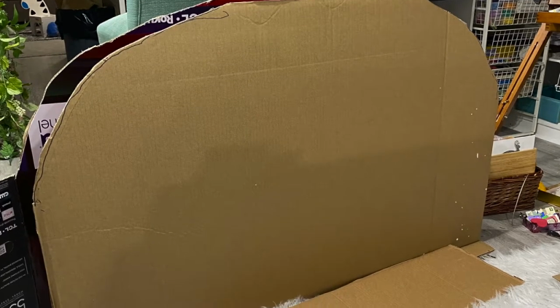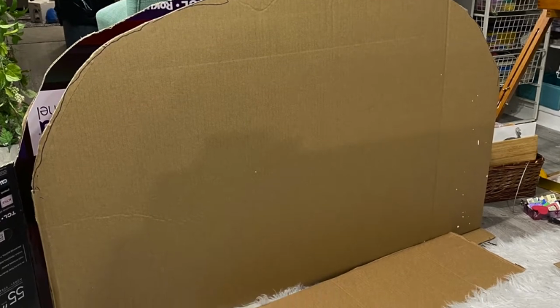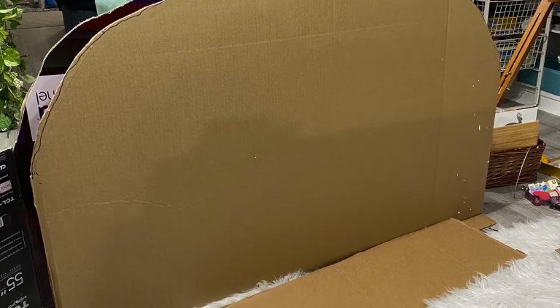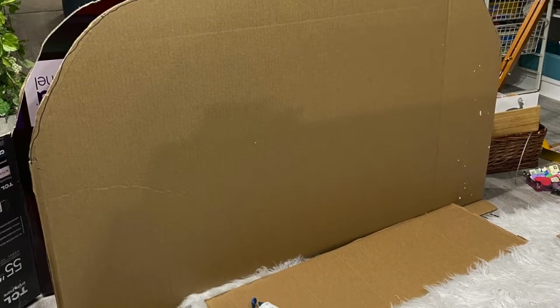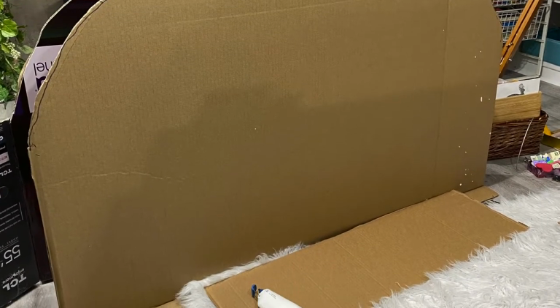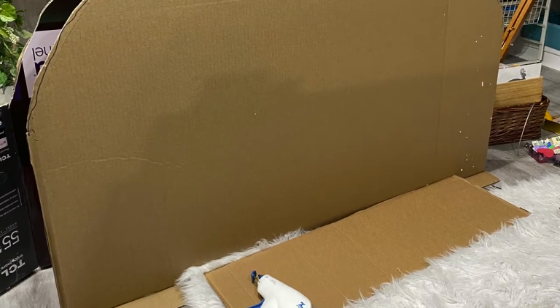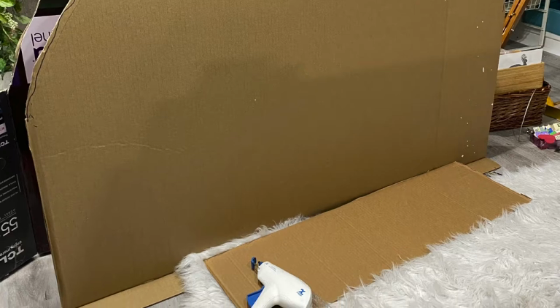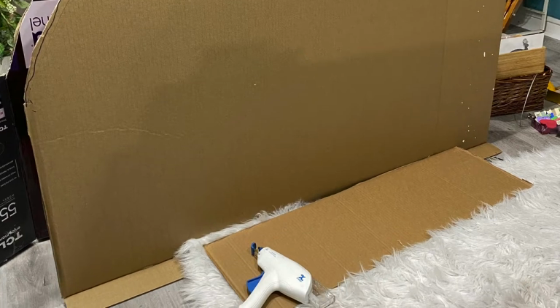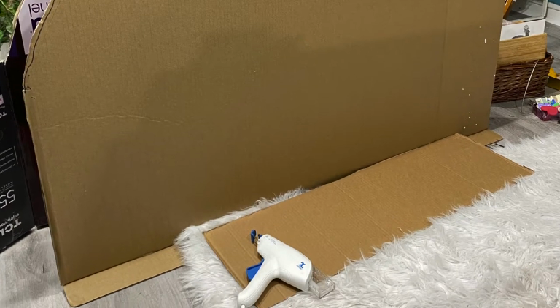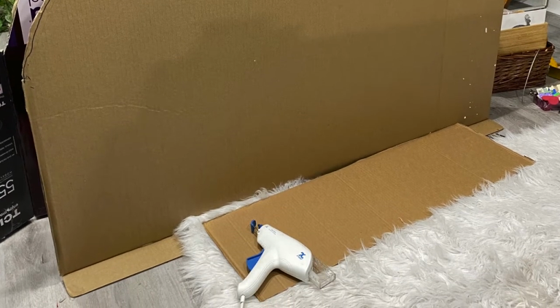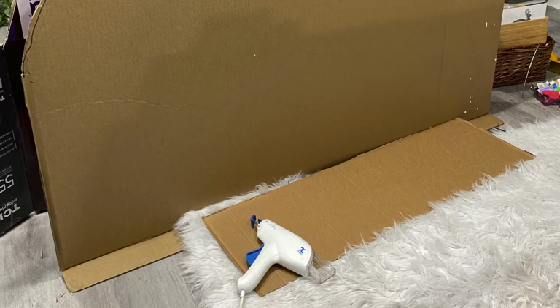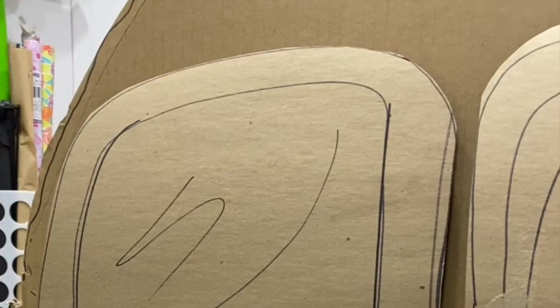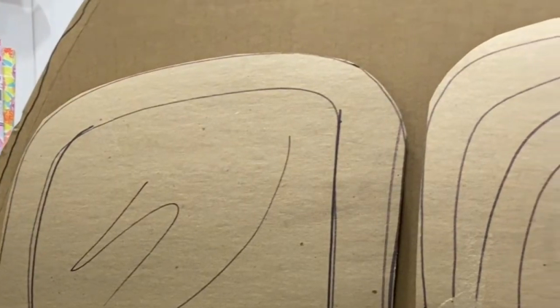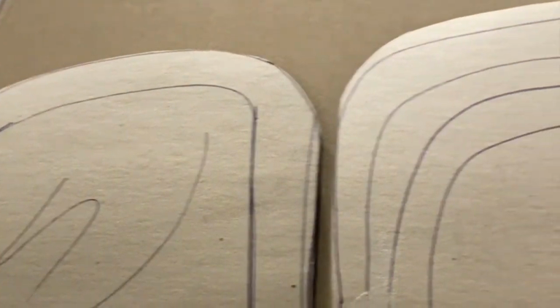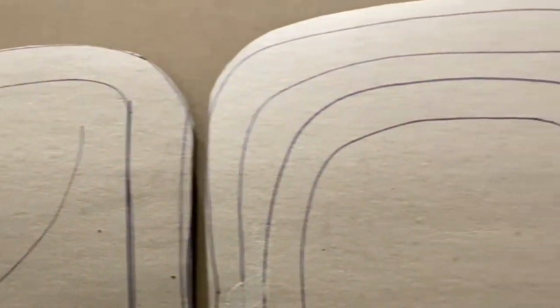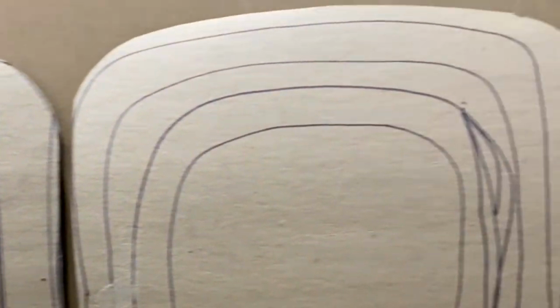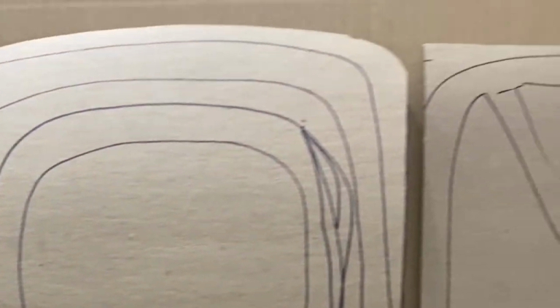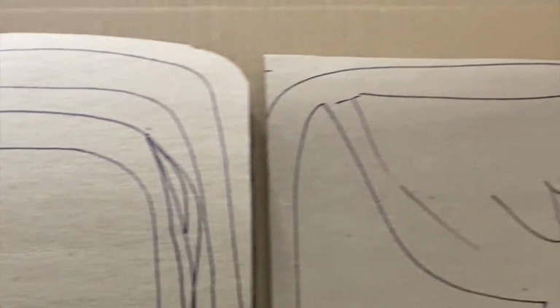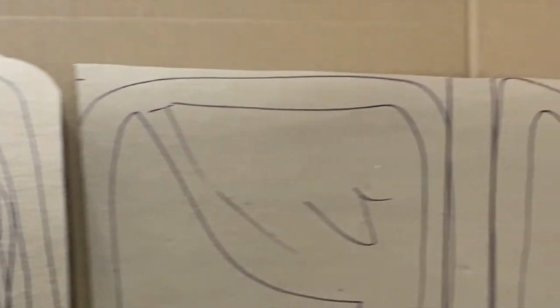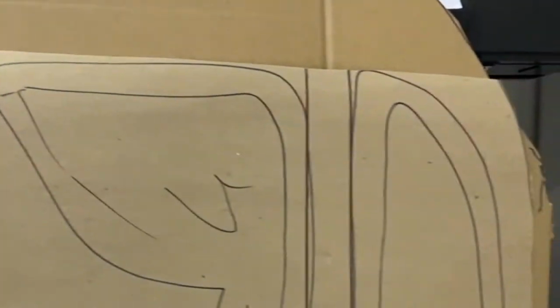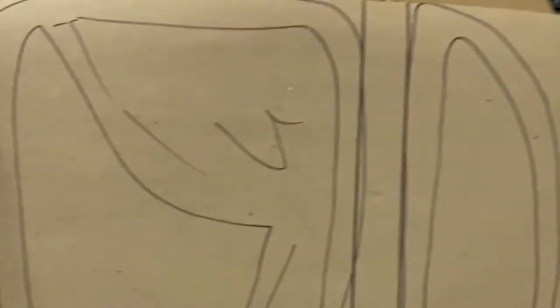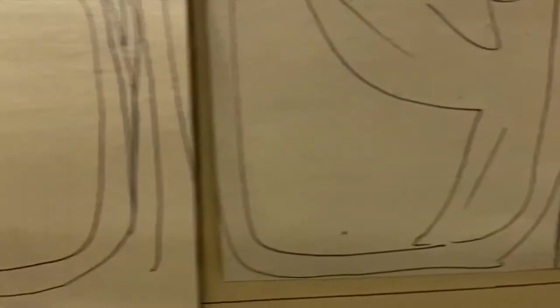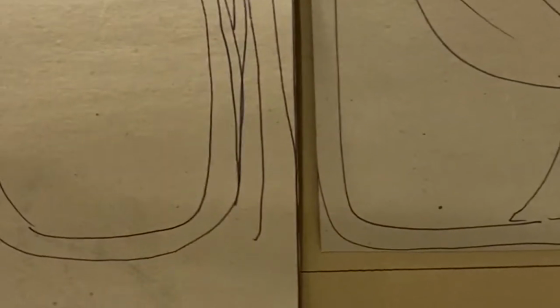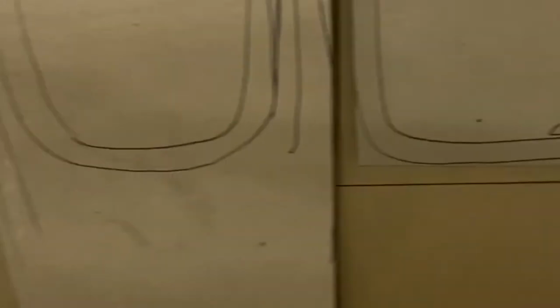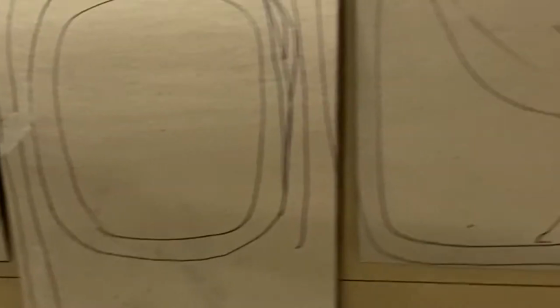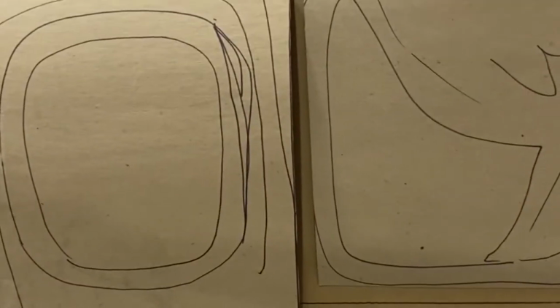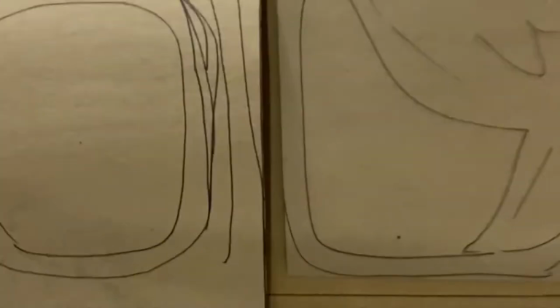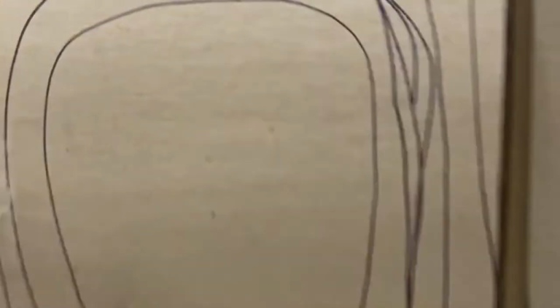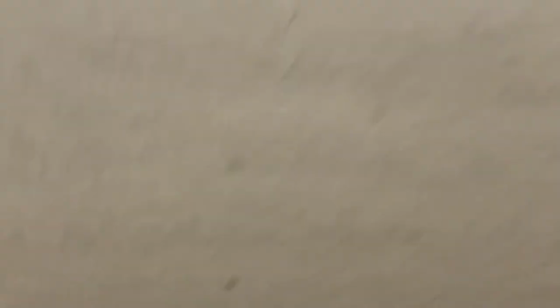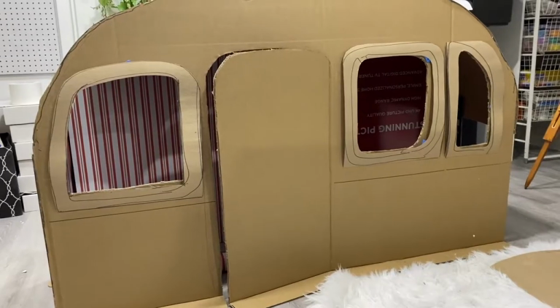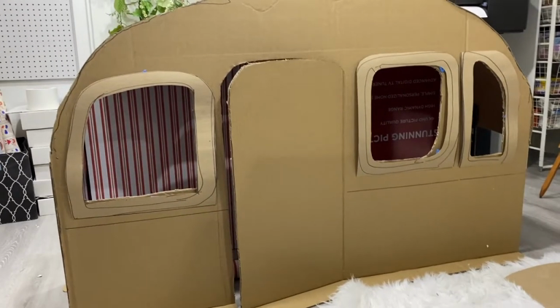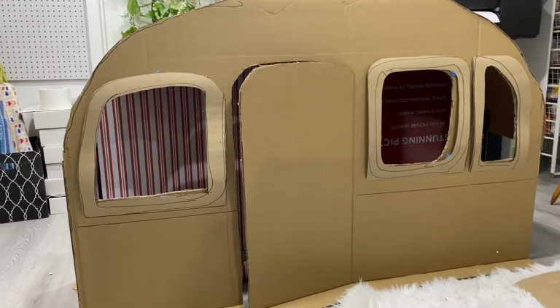I made a quick clip art of an RV, so I went ahead and hand drawn the pieces on the cardboard. As you can see, I have two different textures or types of cardboard, and then I just cut out all the pieces.